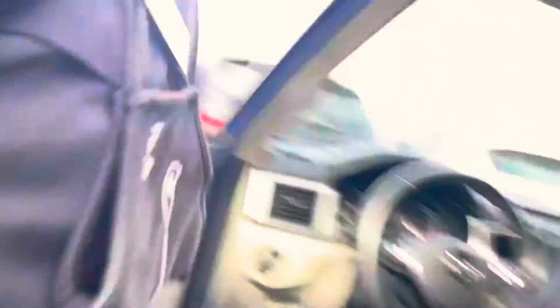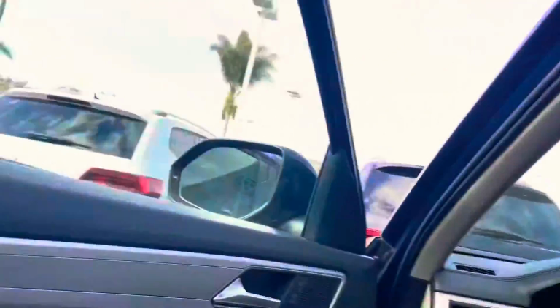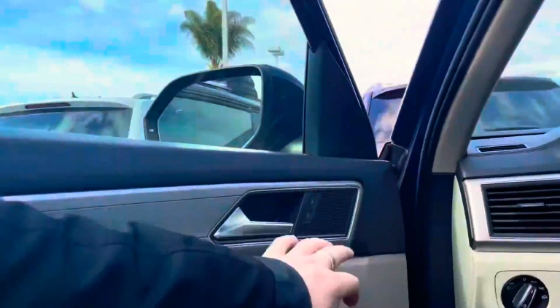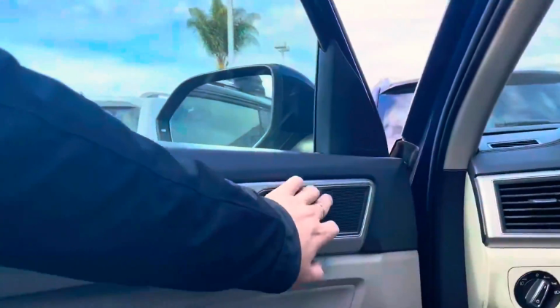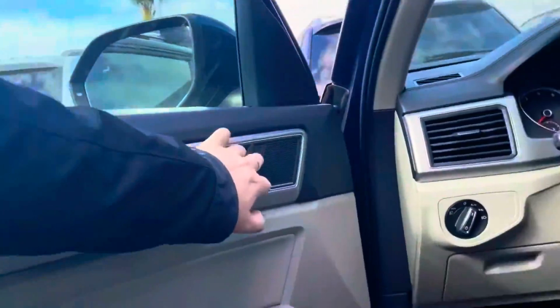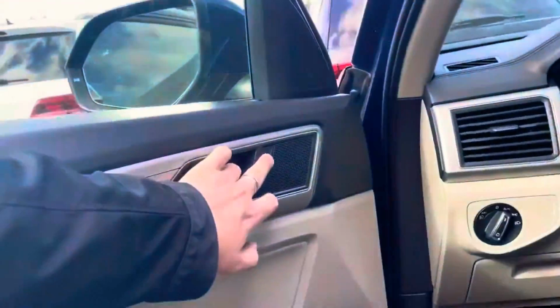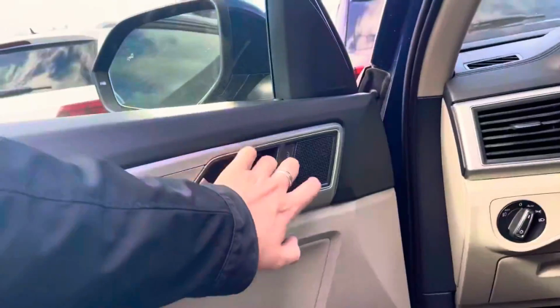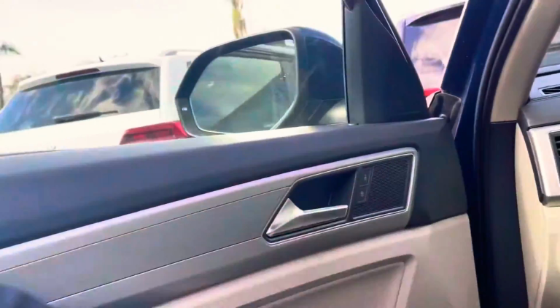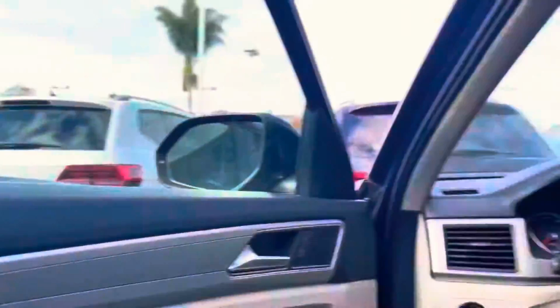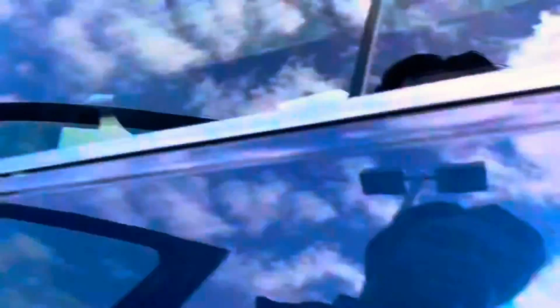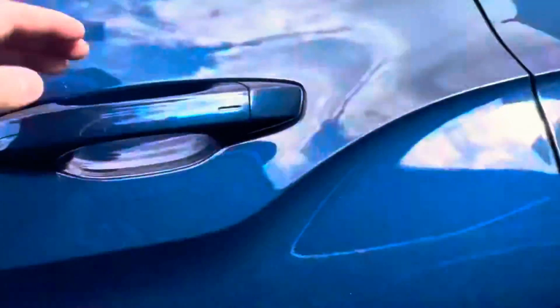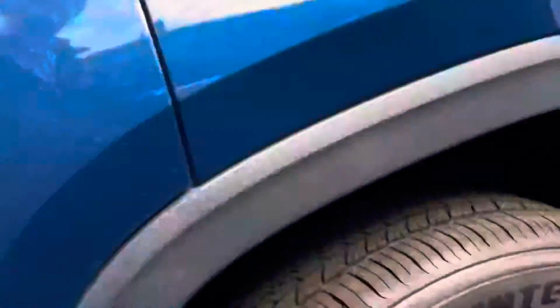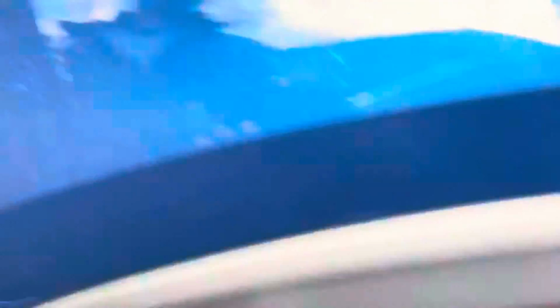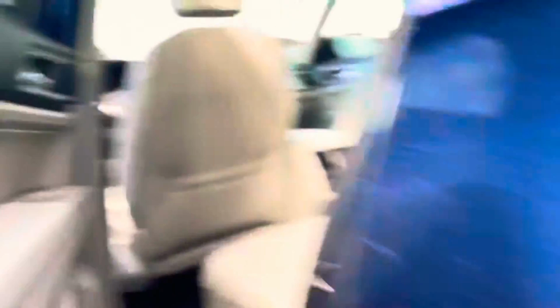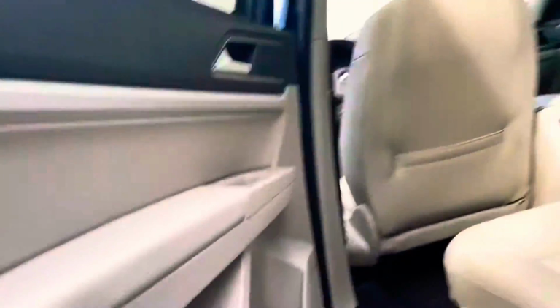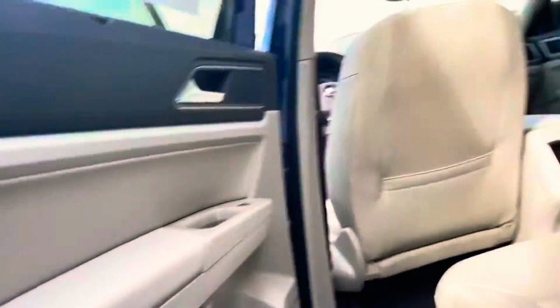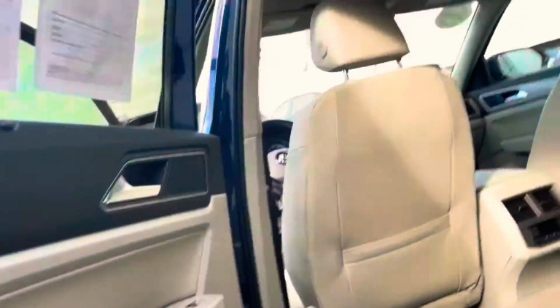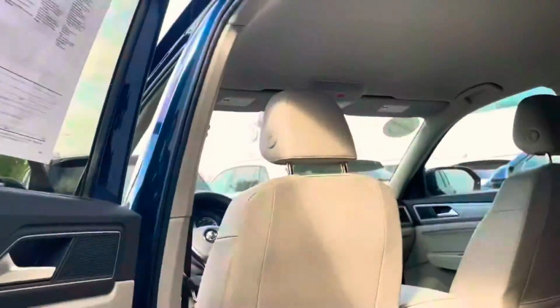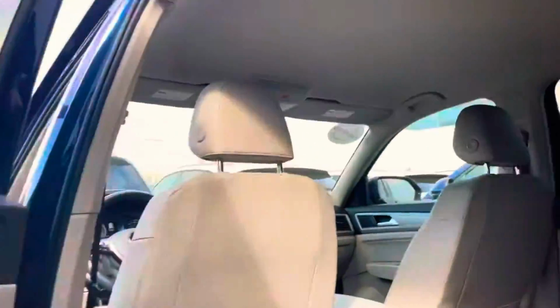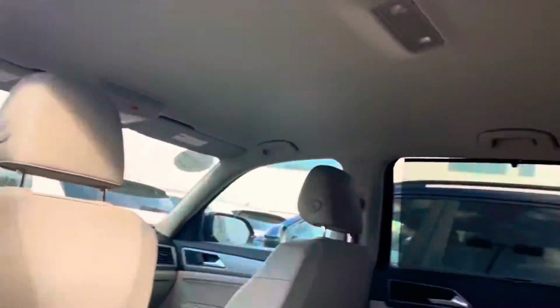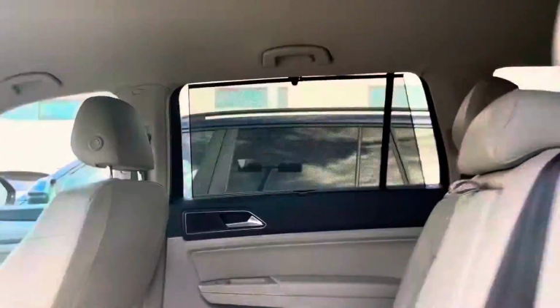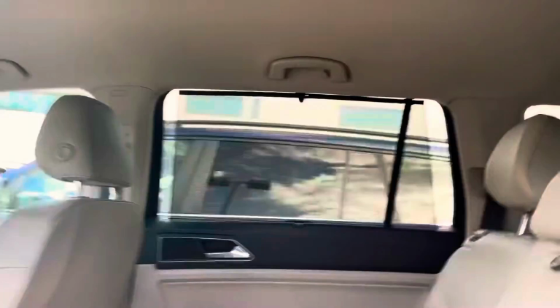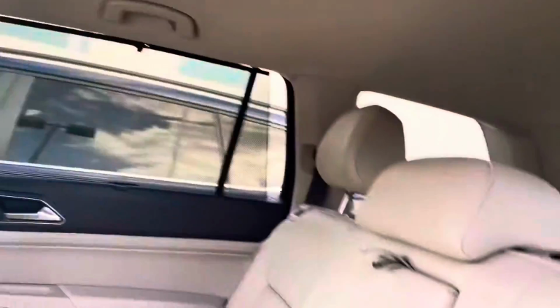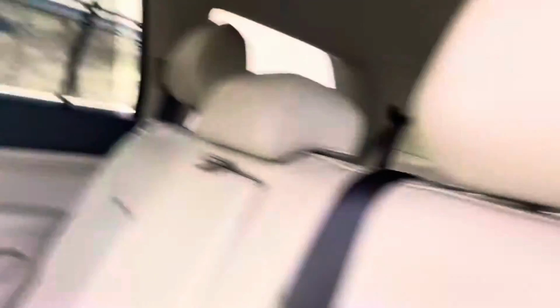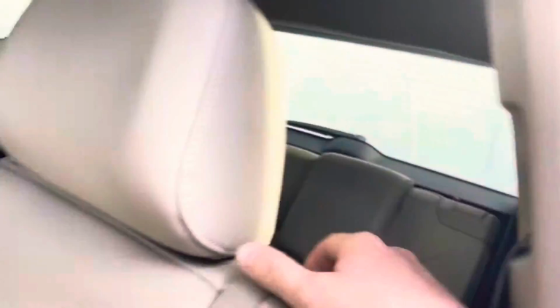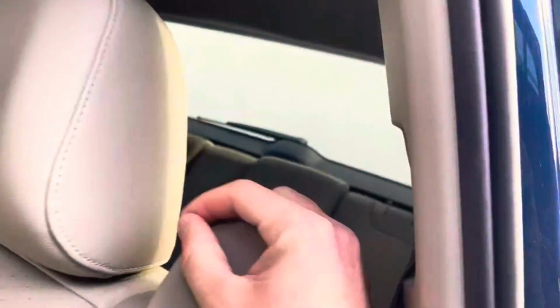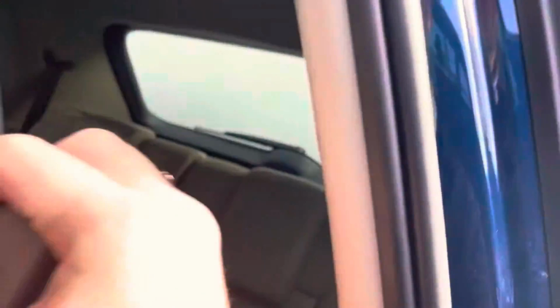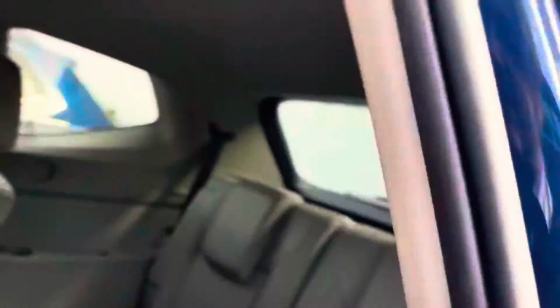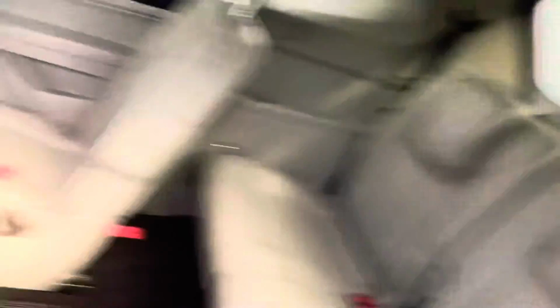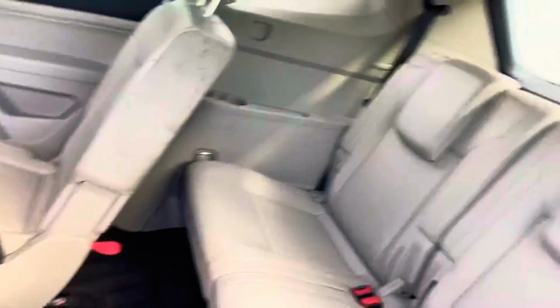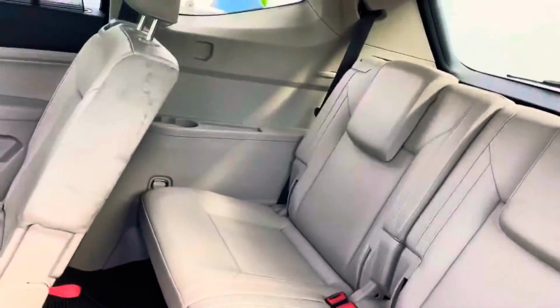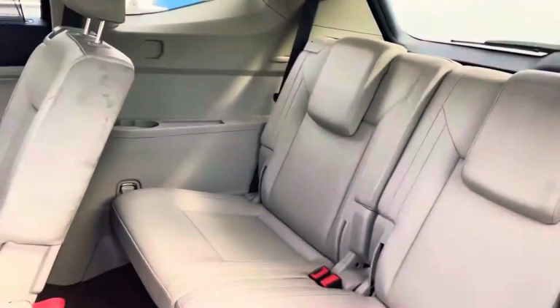Let me open up the back by hitting this button right here. Interior as well. And it also has that desired third row.